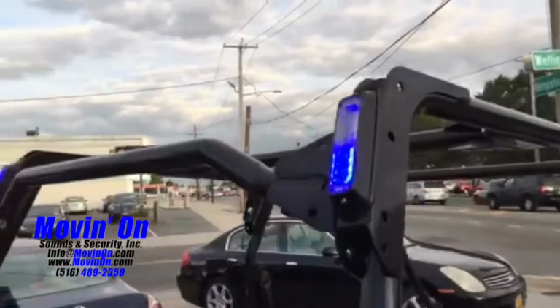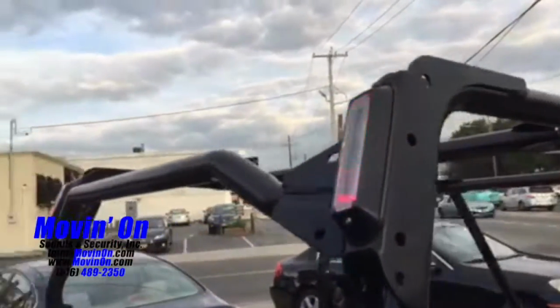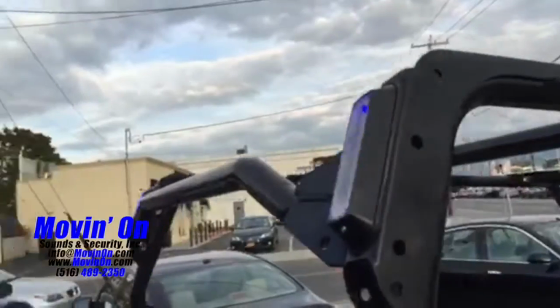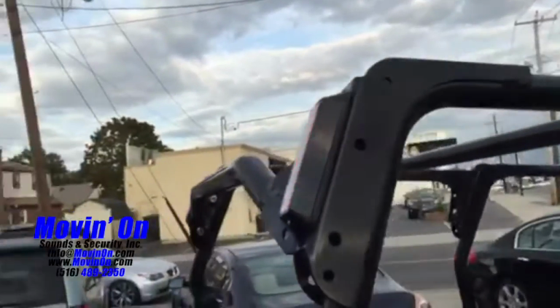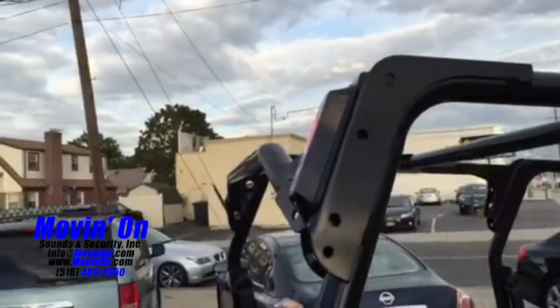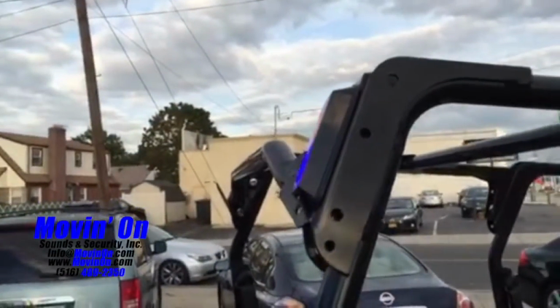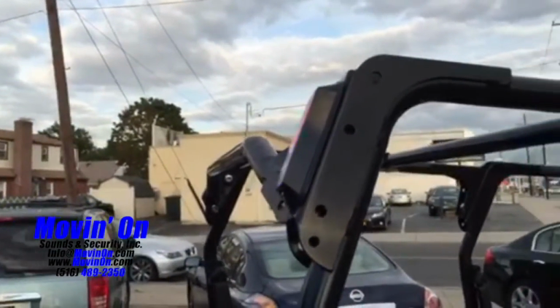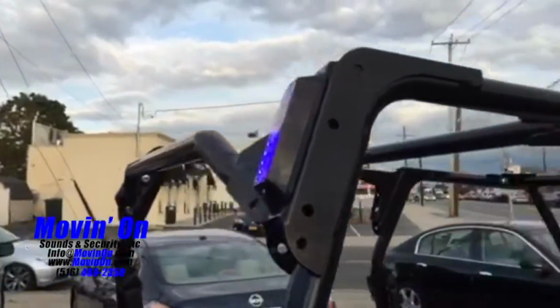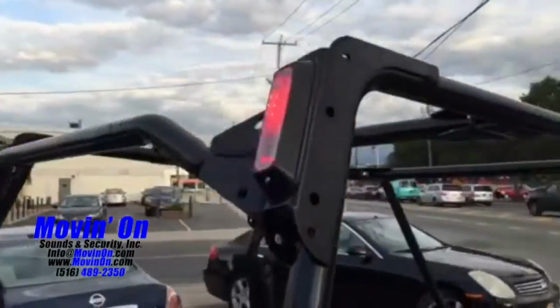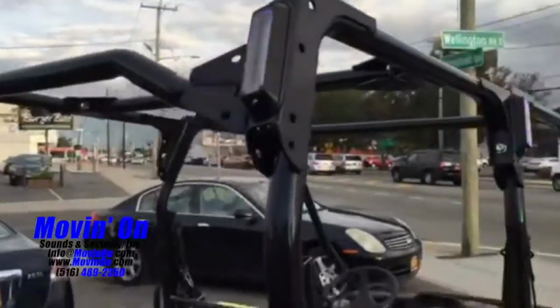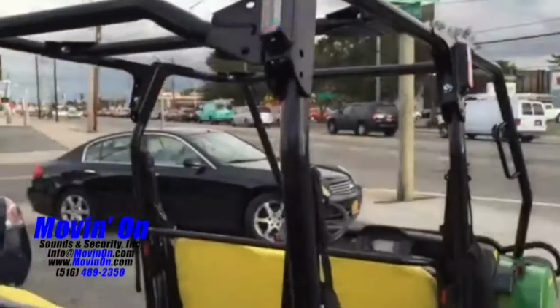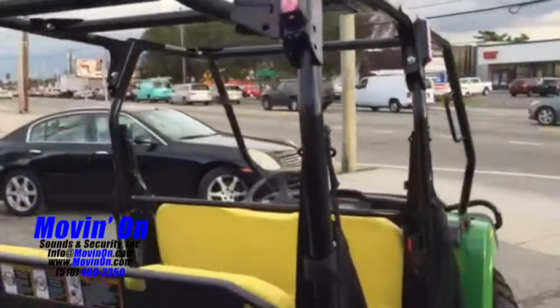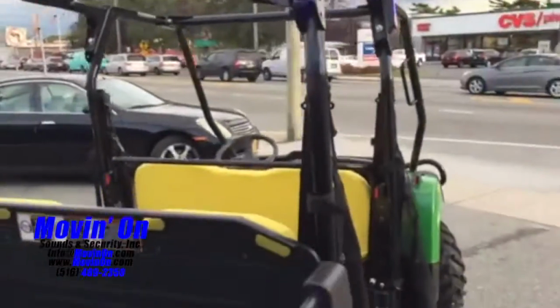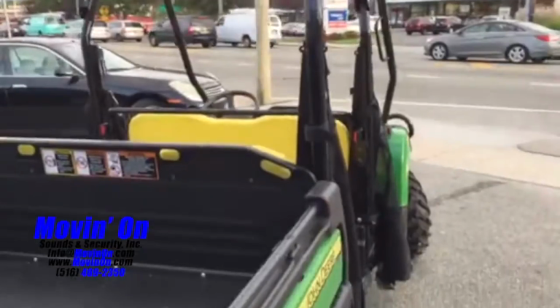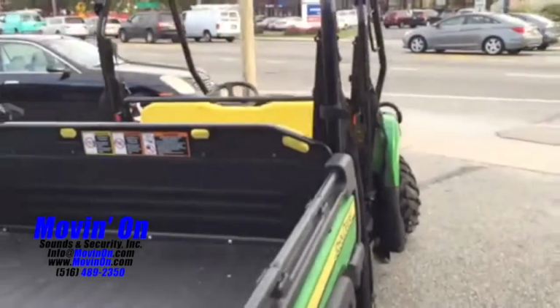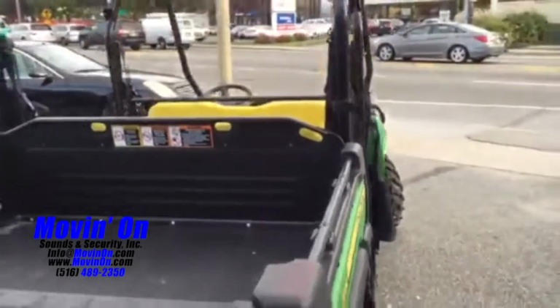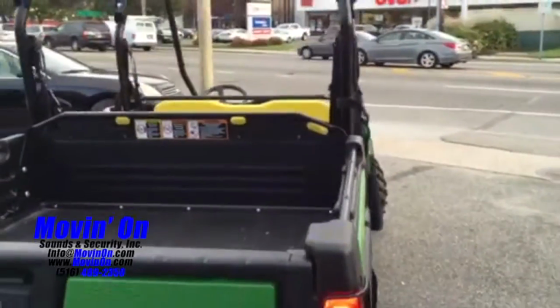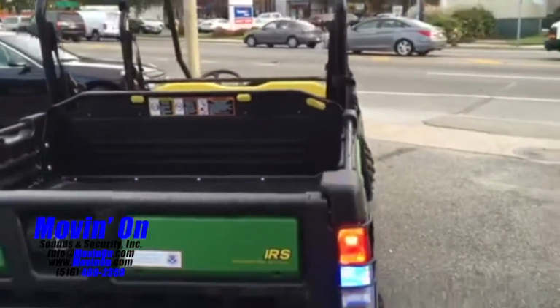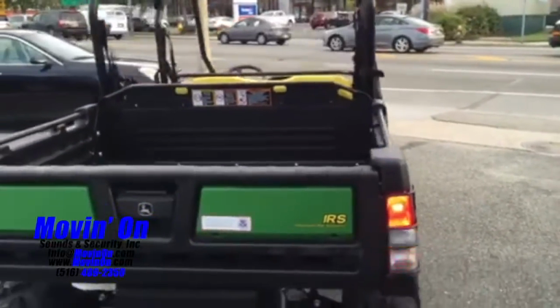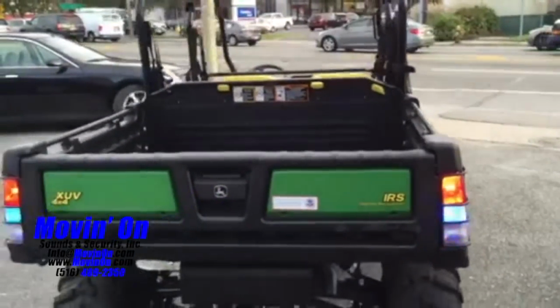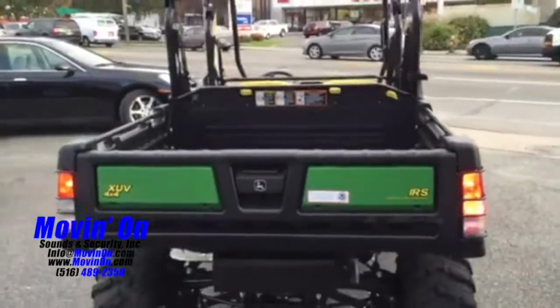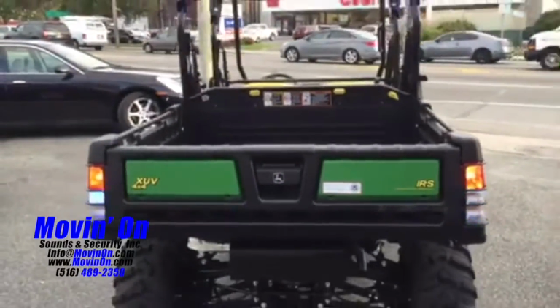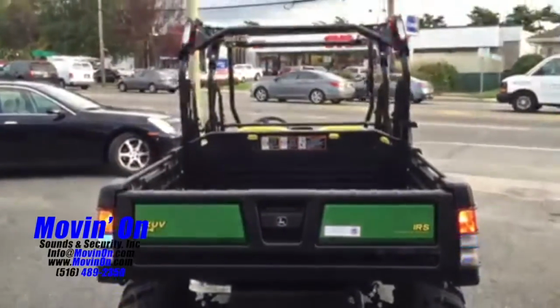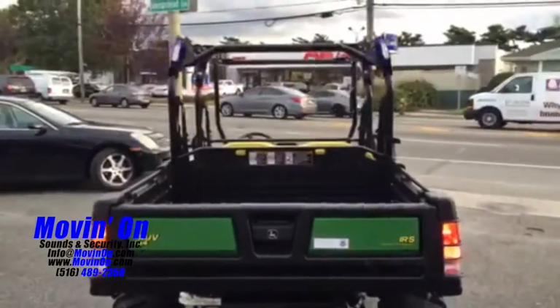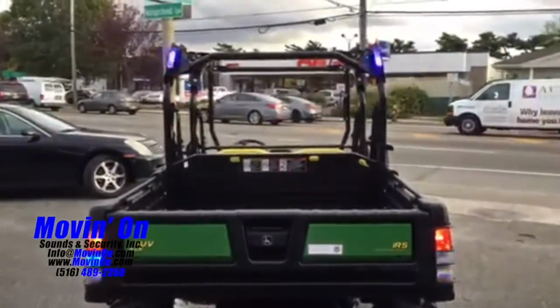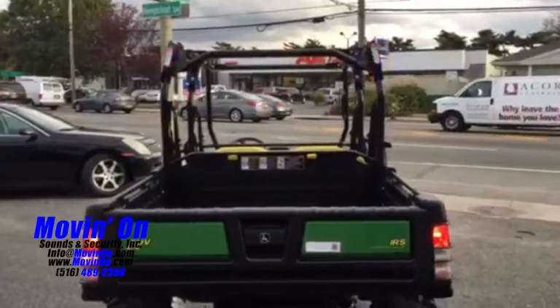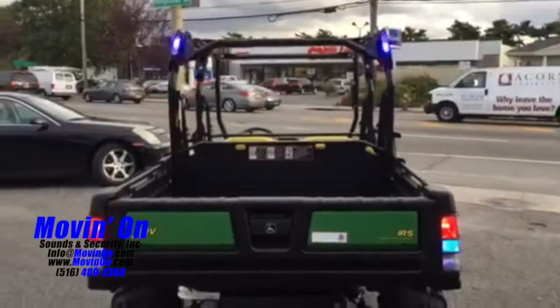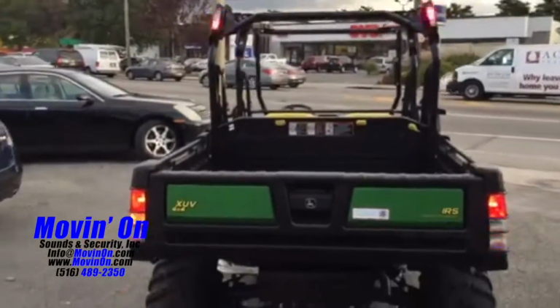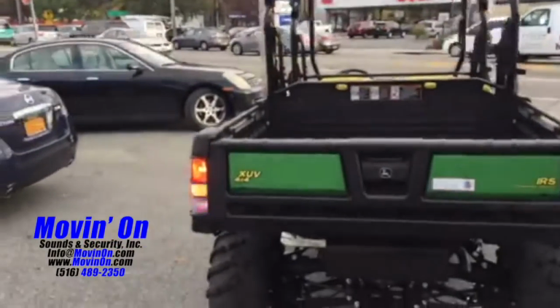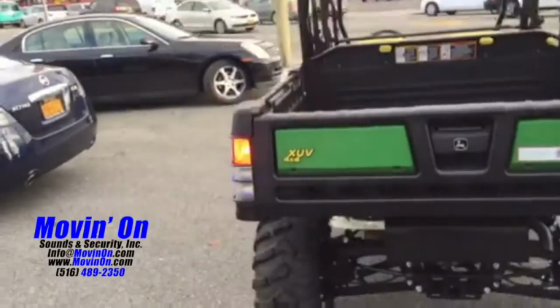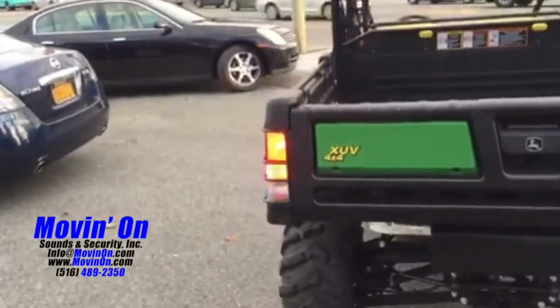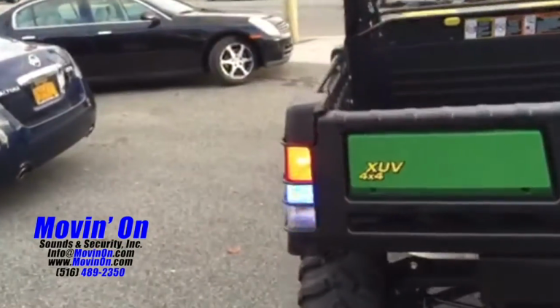In the back: reverse lights, blue and red hideaway strobes in the back corners.